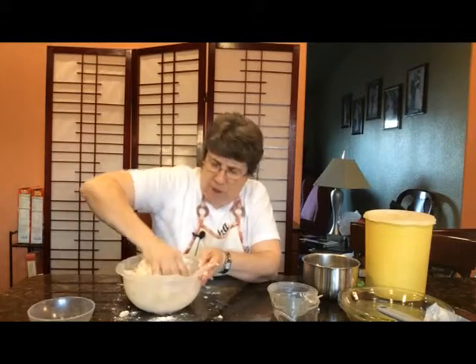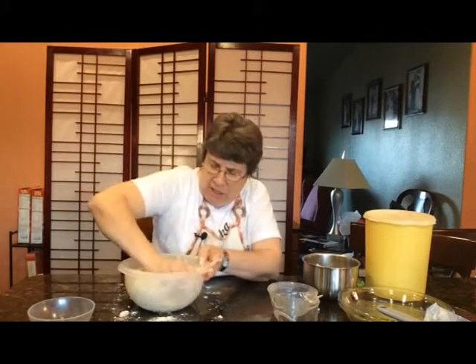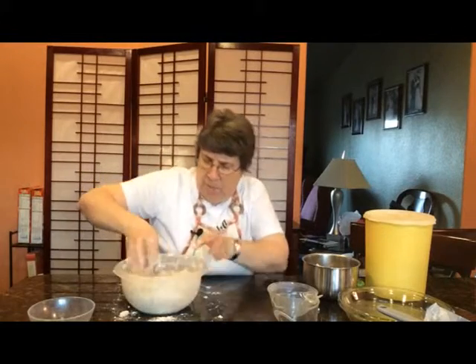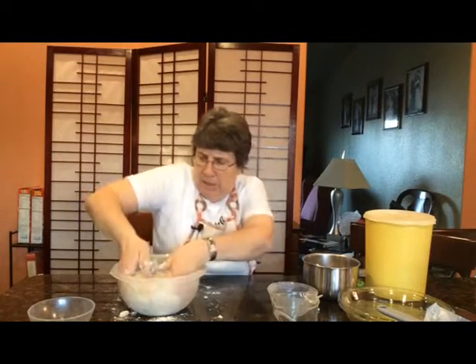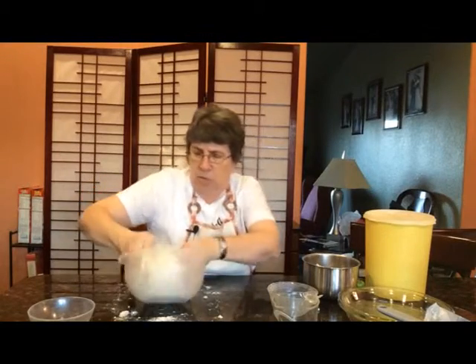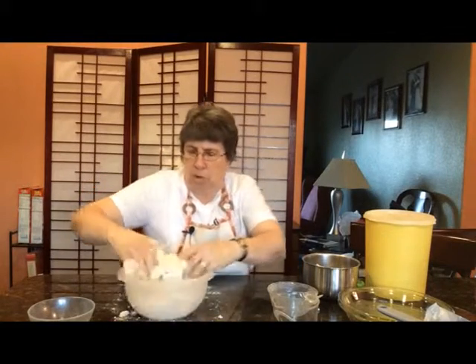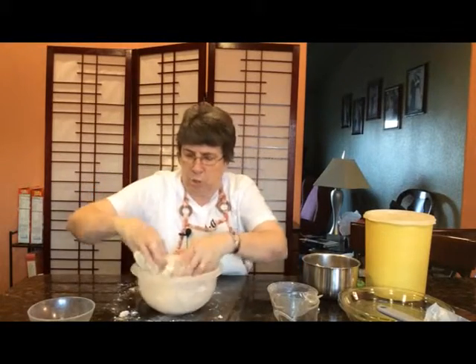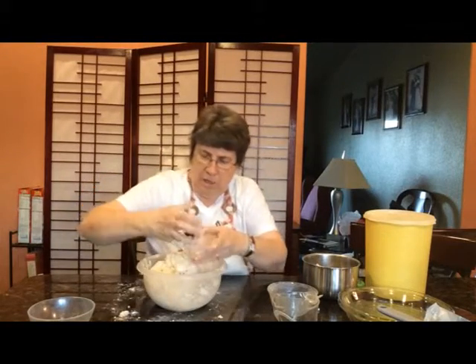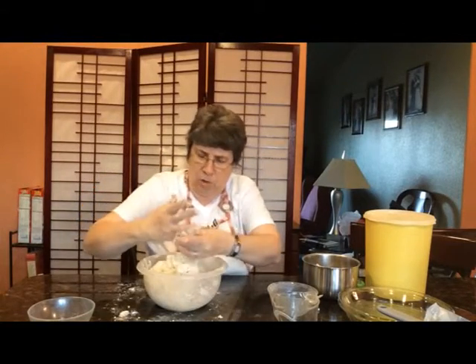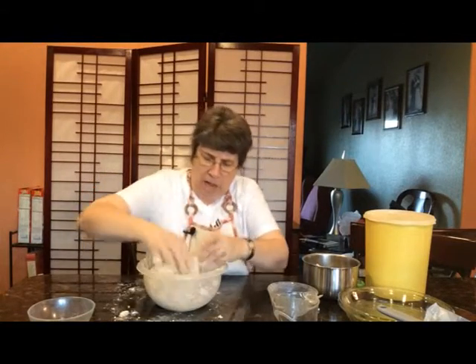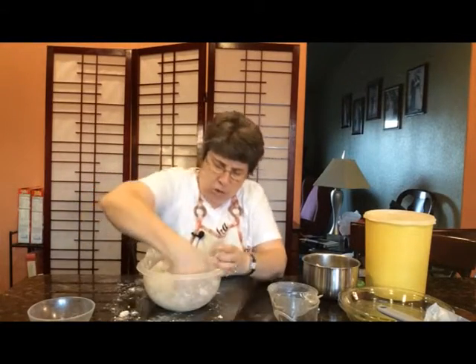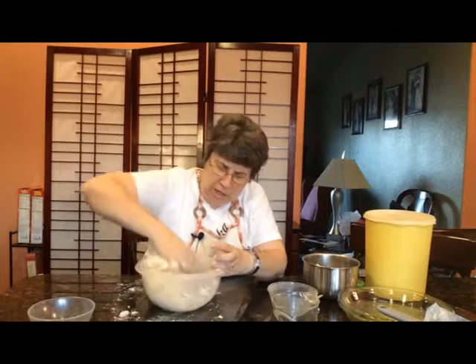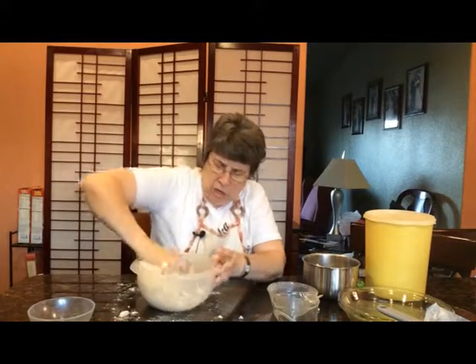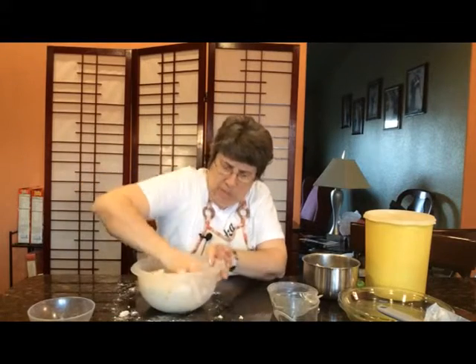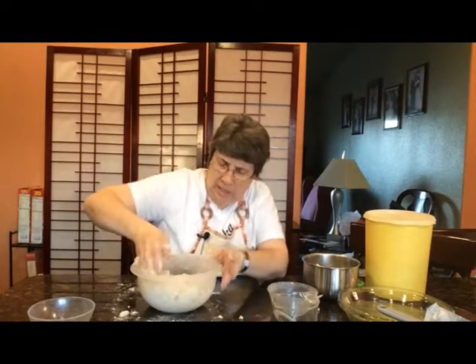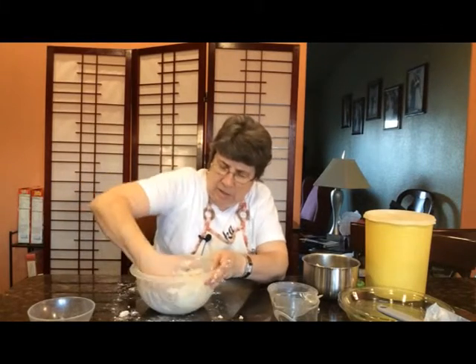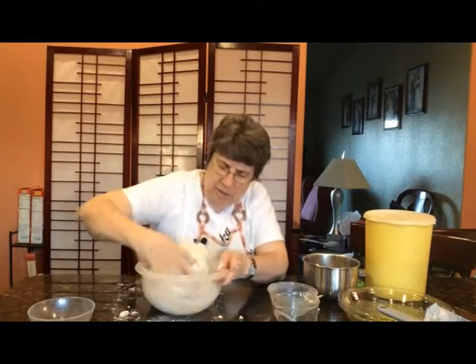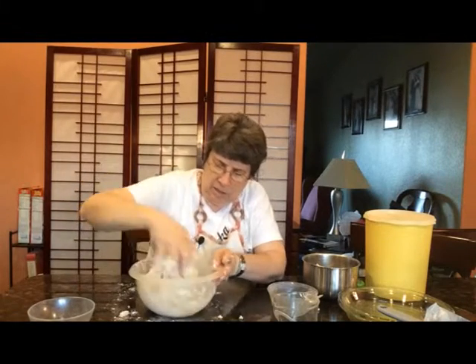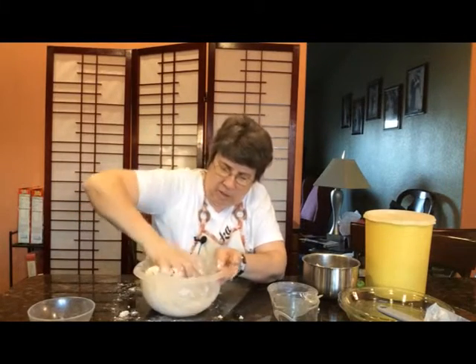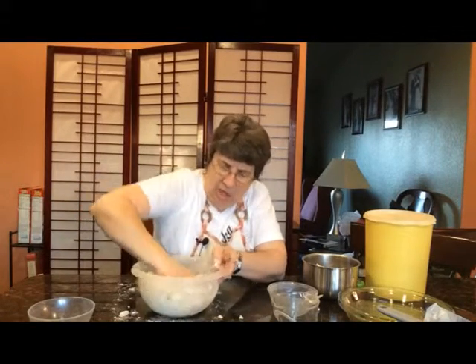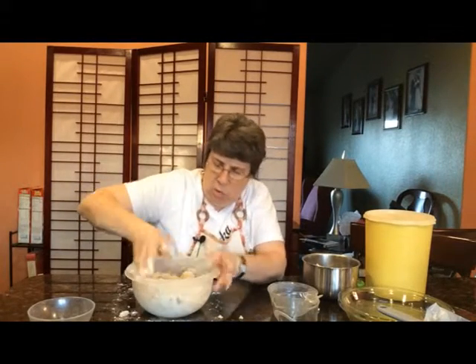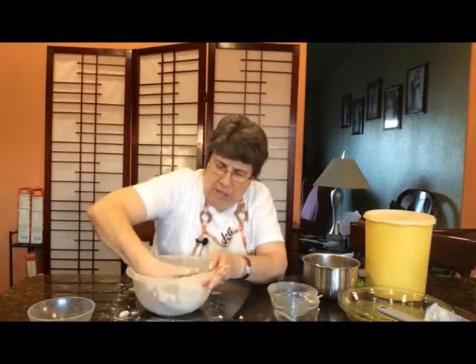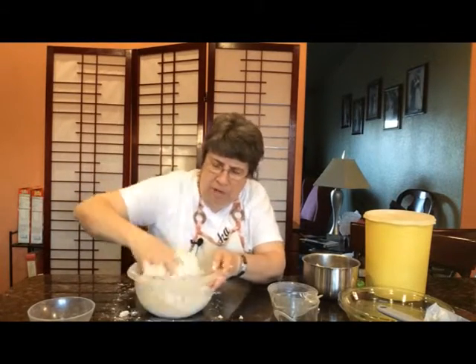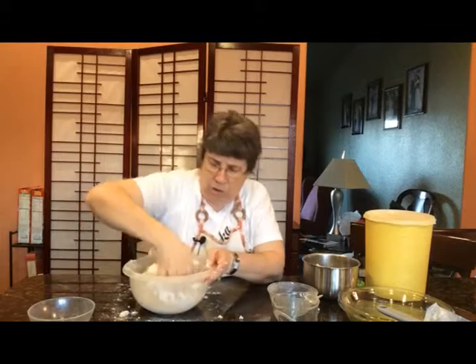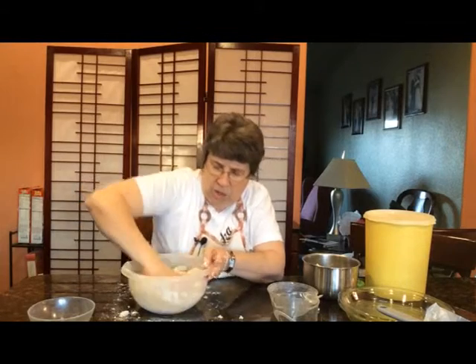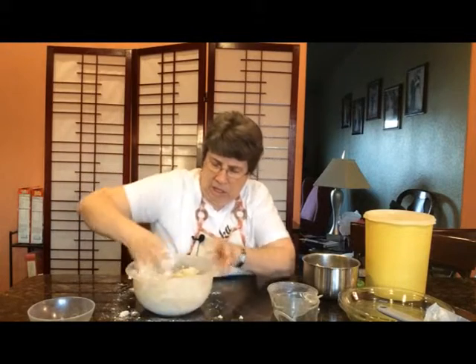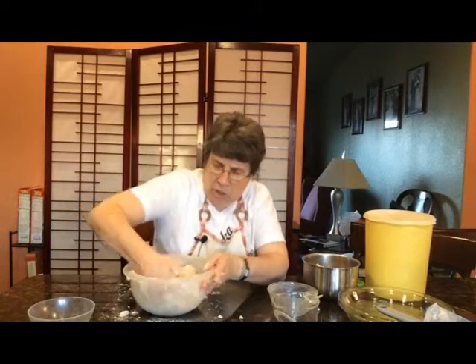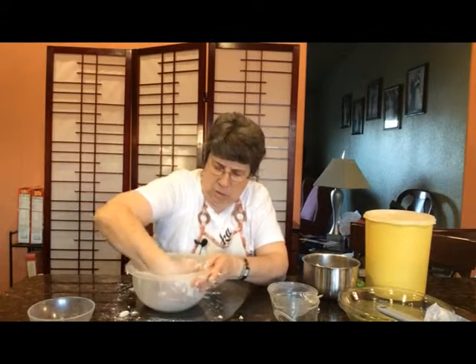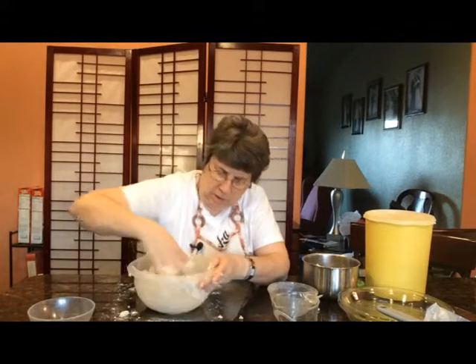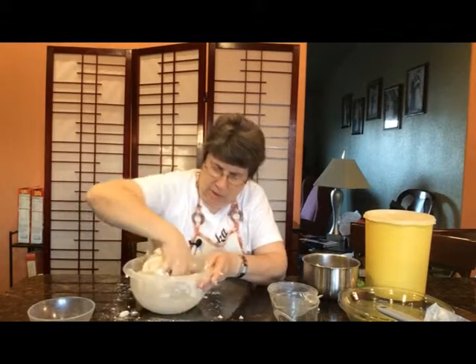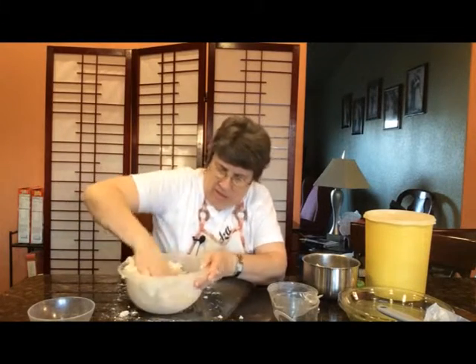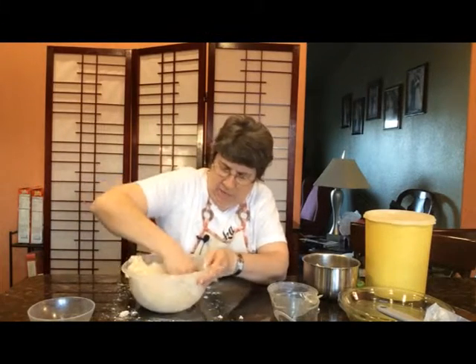Now I'm not trying to get a big kneading and work up the gluten in the flour. I'm just trying to mix the remaining flour into the dough.